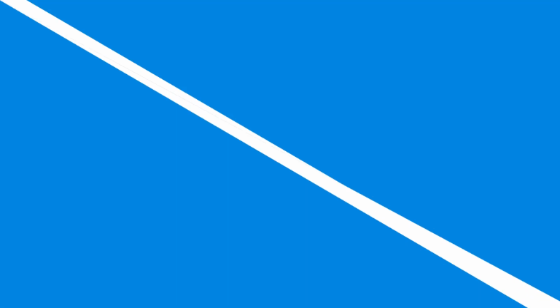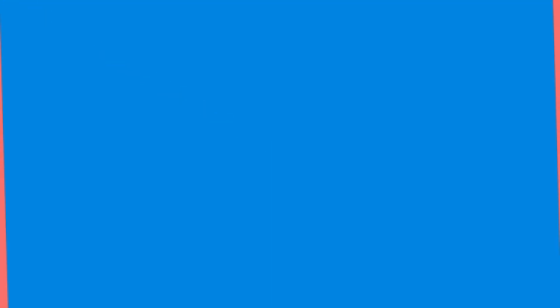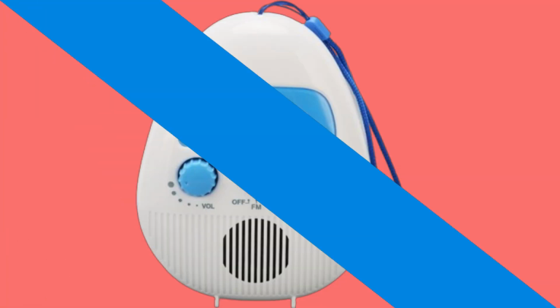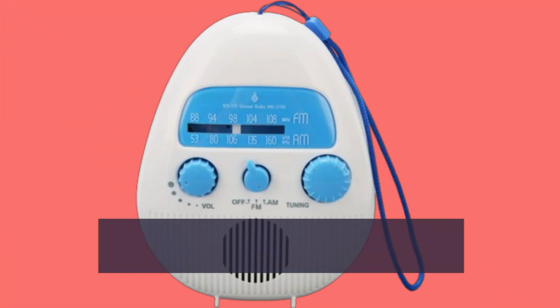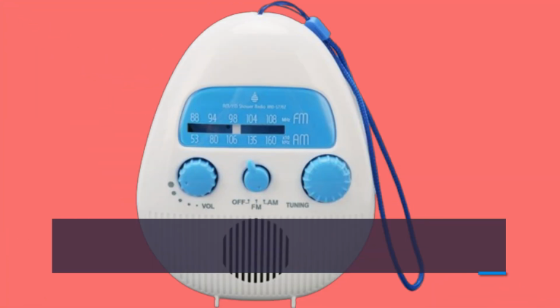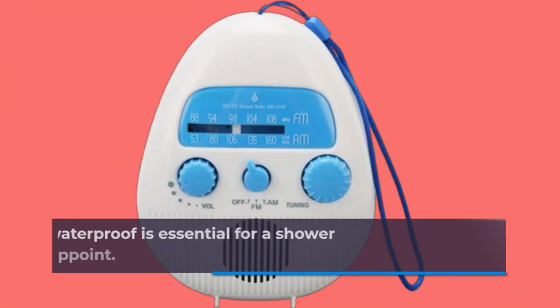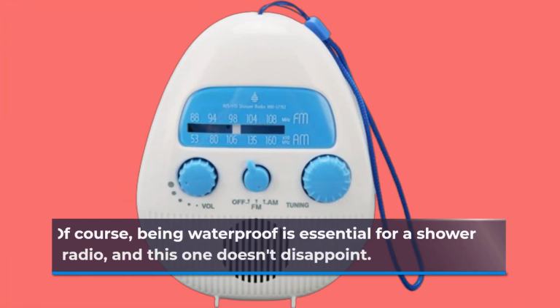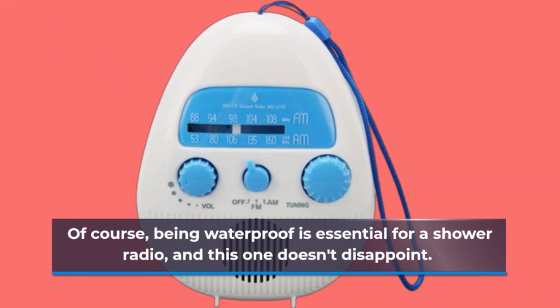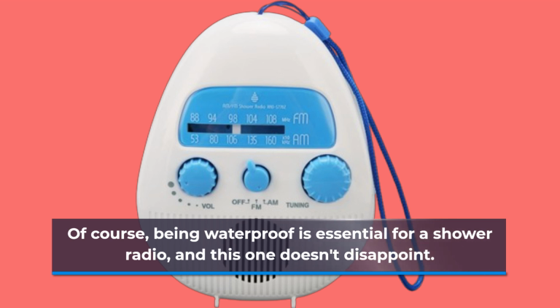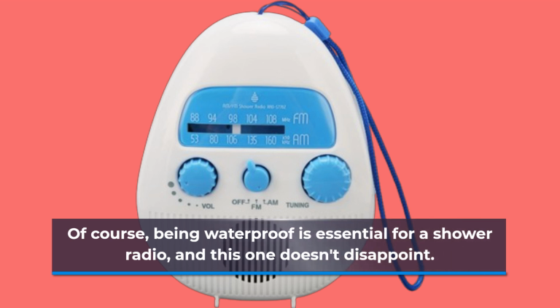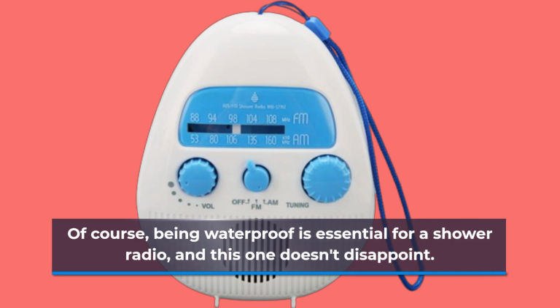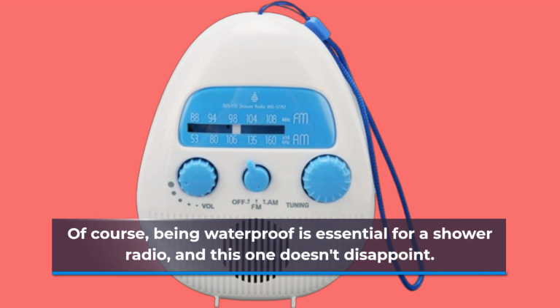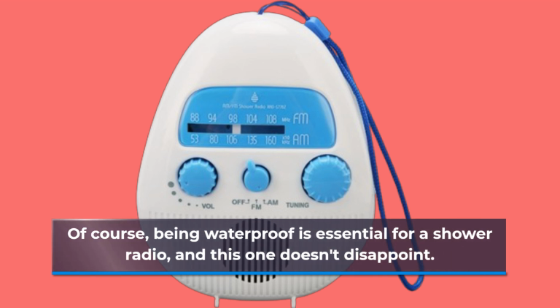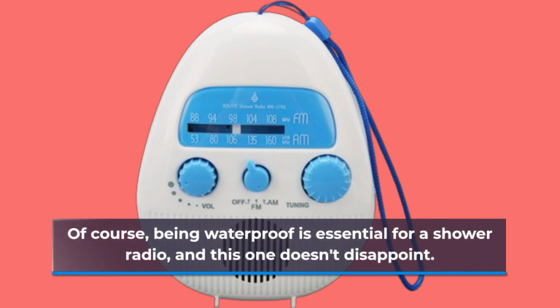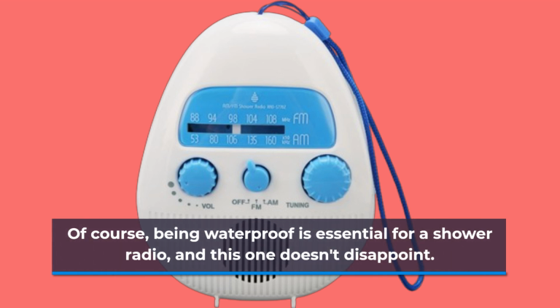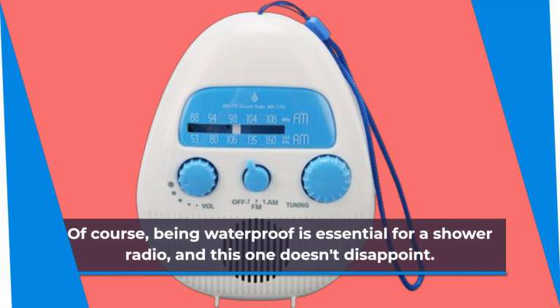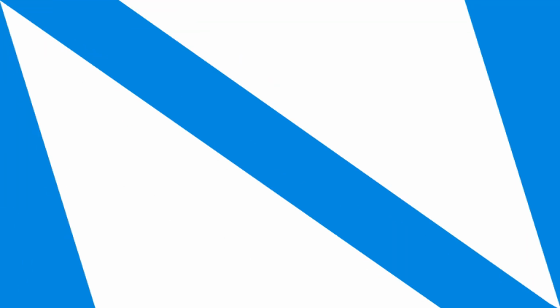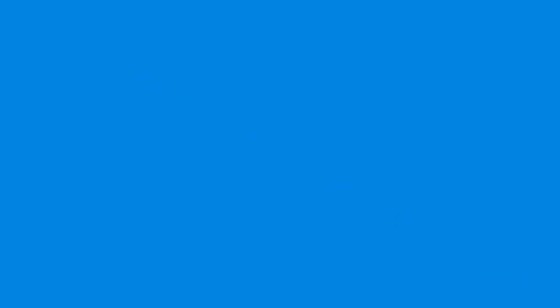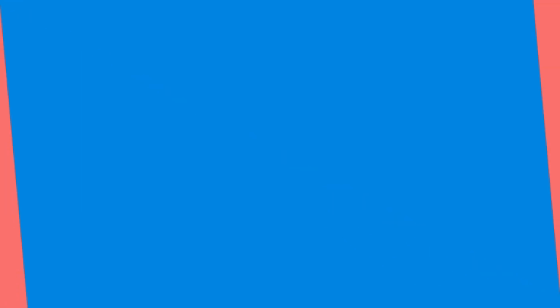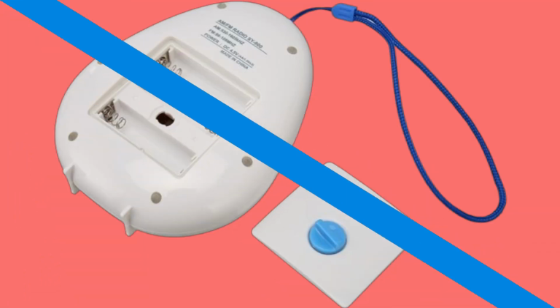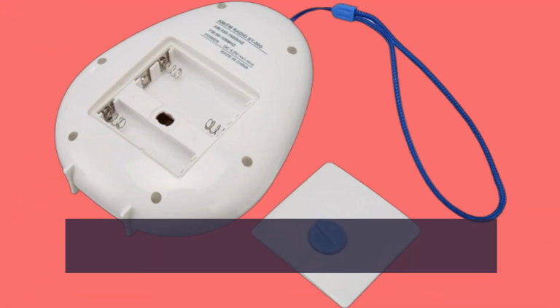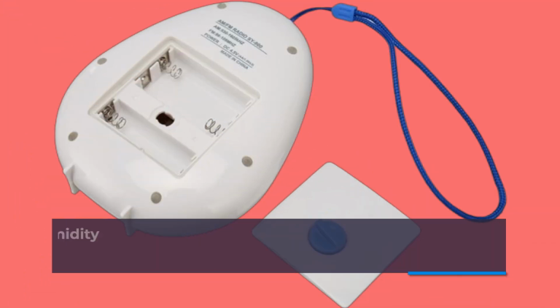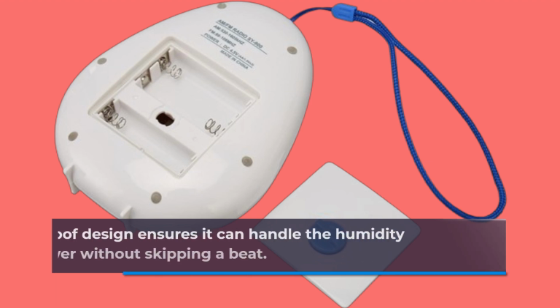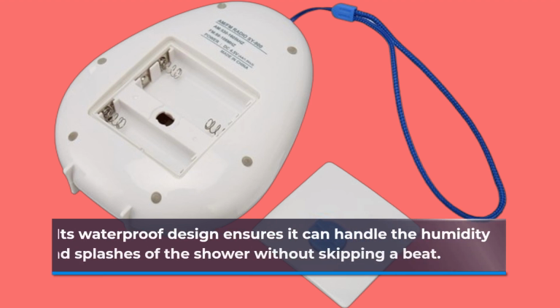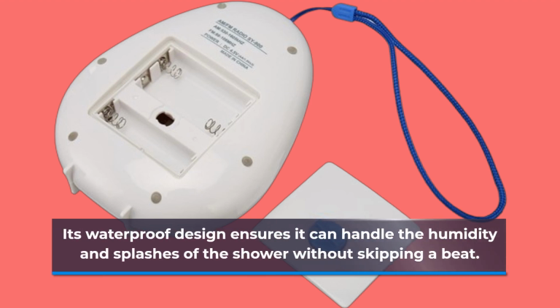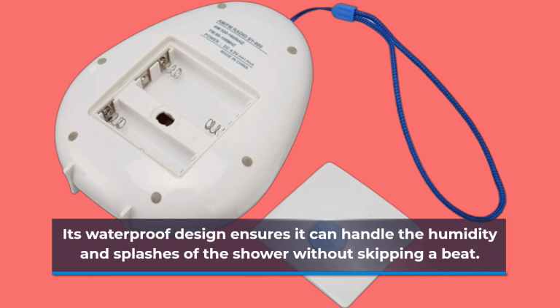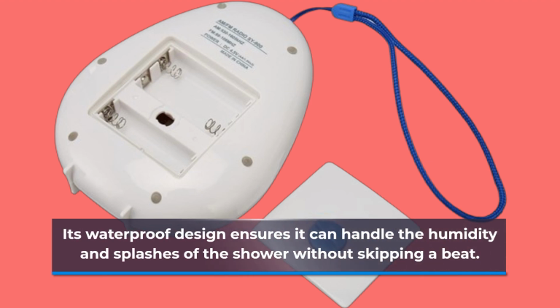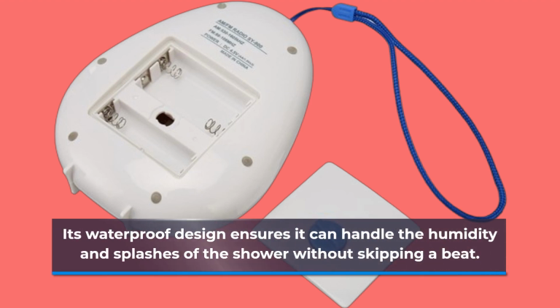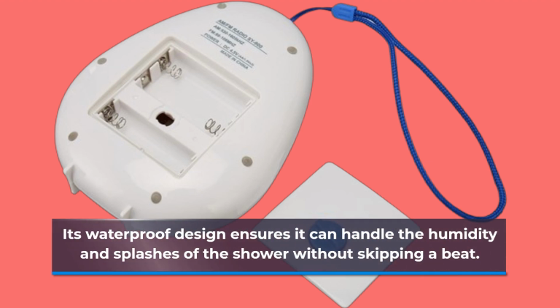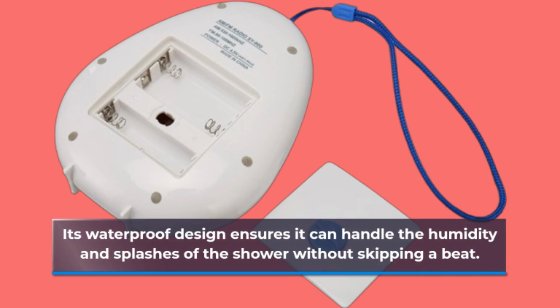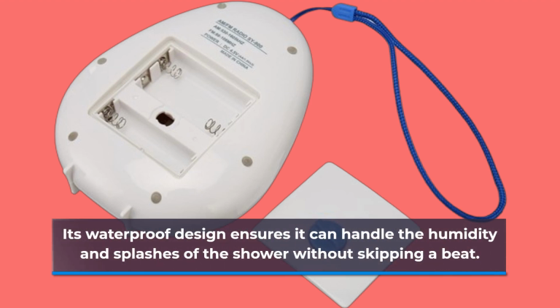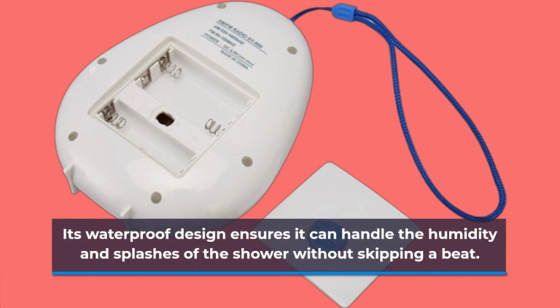Of course, being waterproof is essential for a shower radio, and this one doesn't disappoint. Its waterproof design ensures it can handle the humidity and splashes of the shower without skipping a beat.